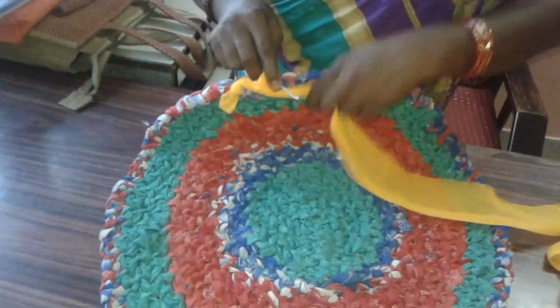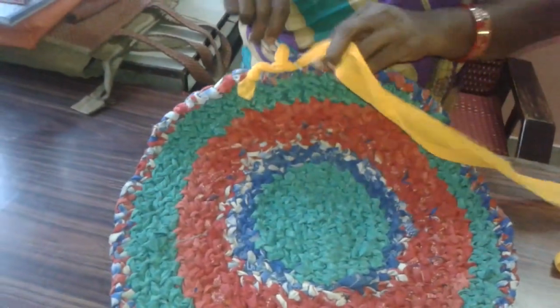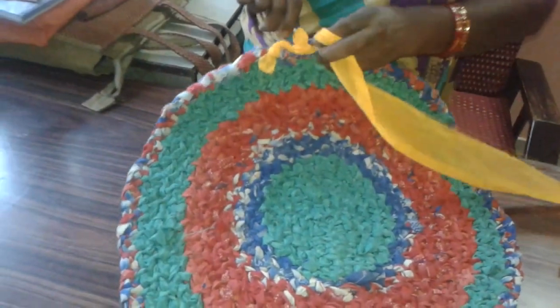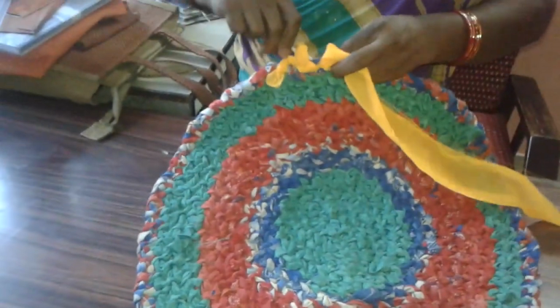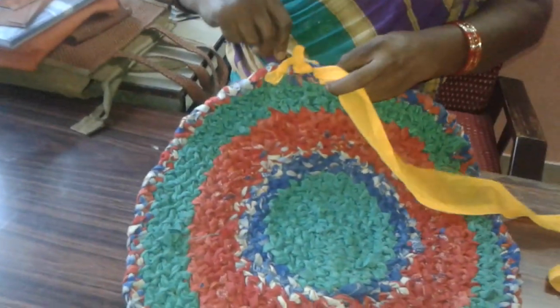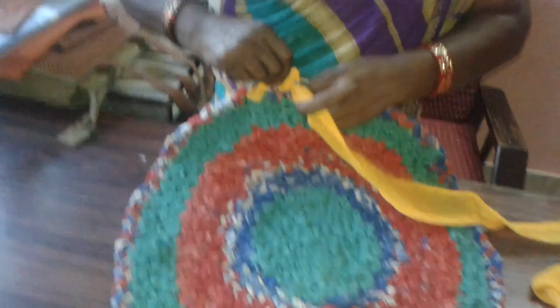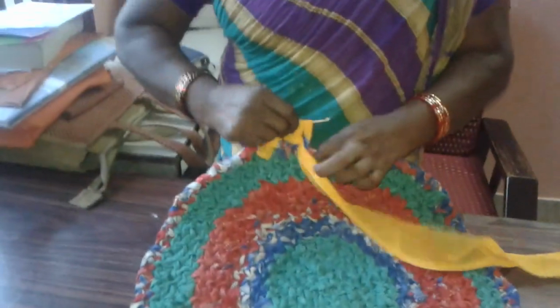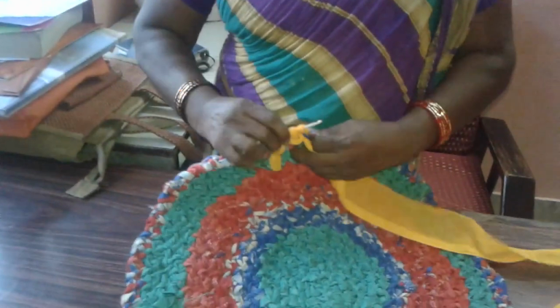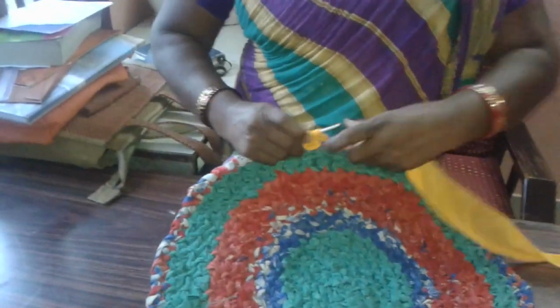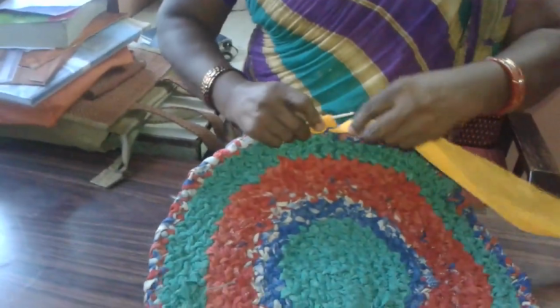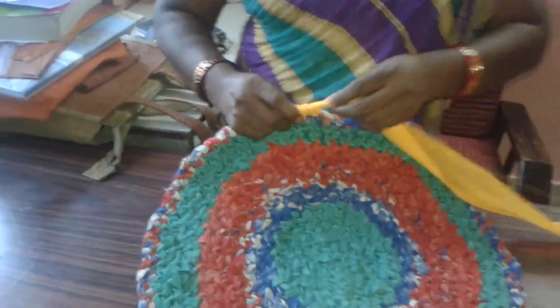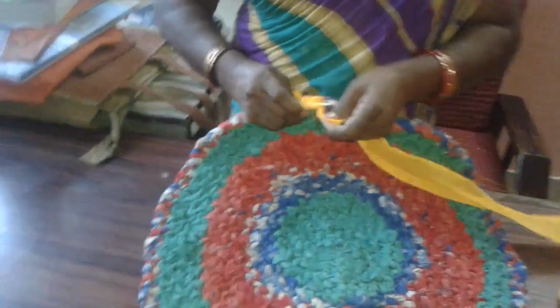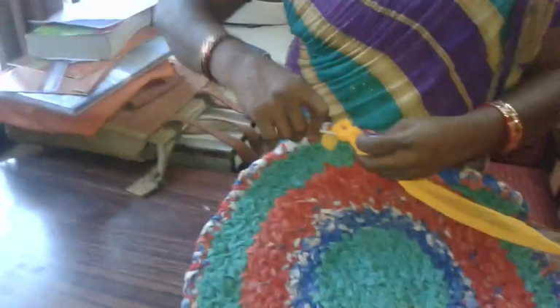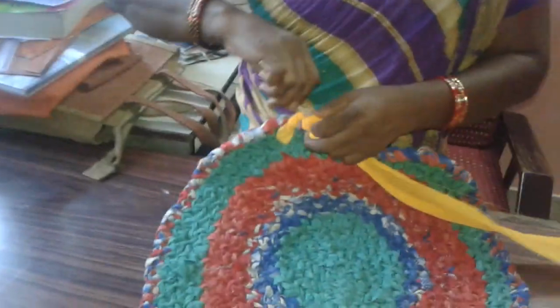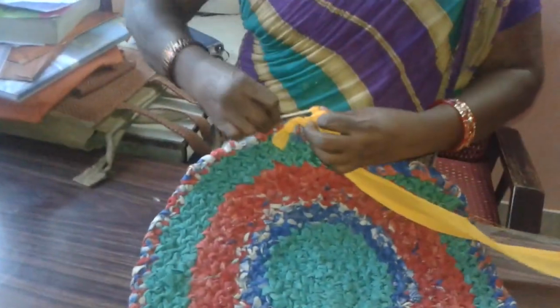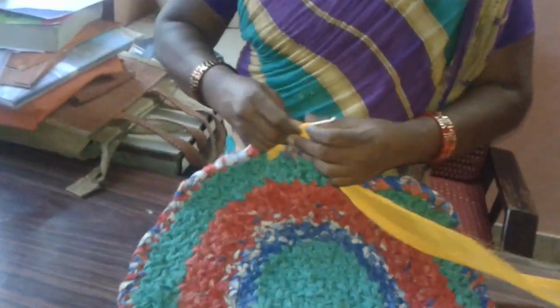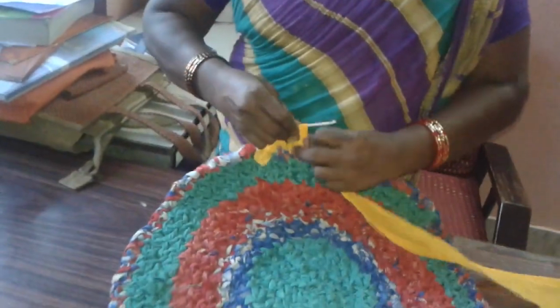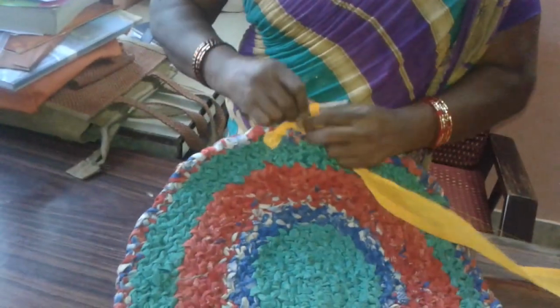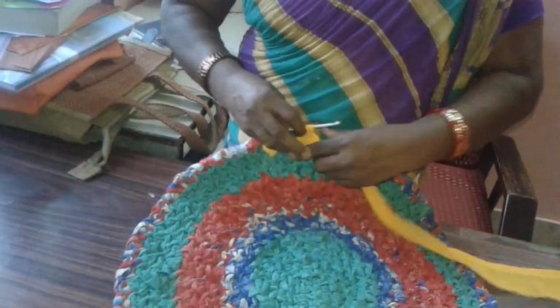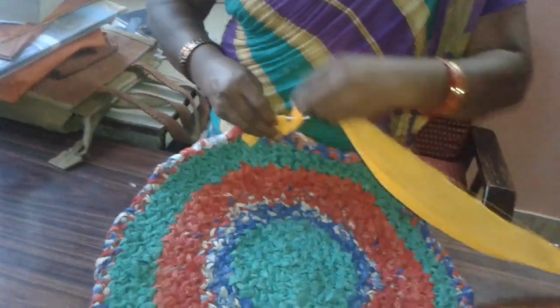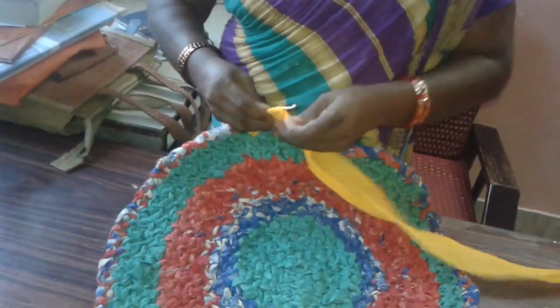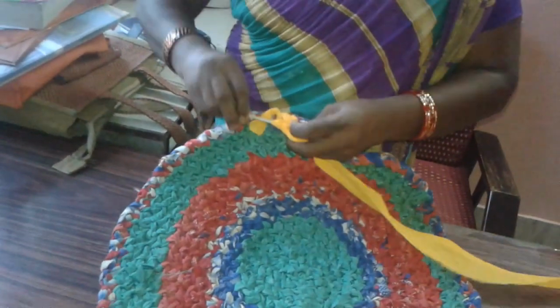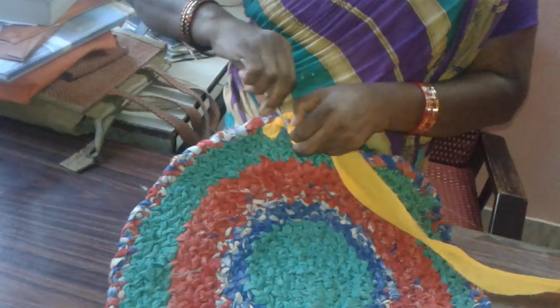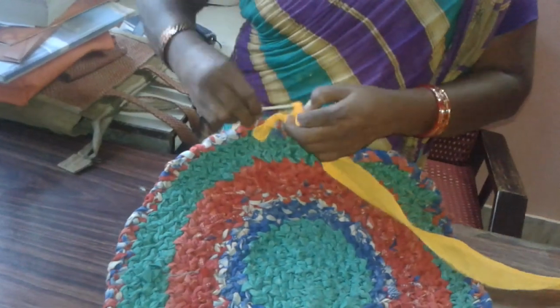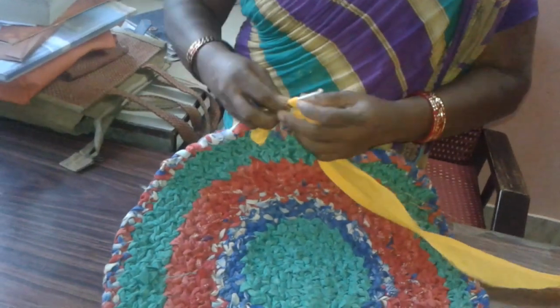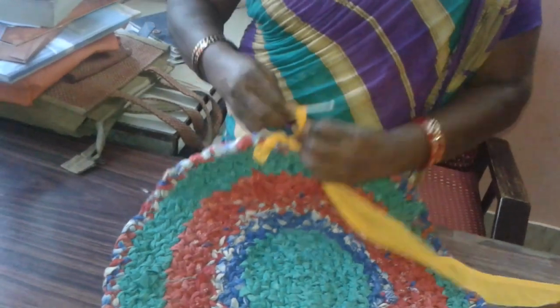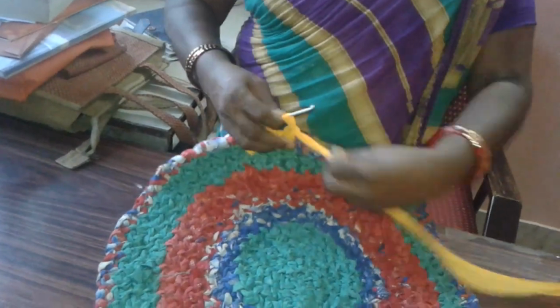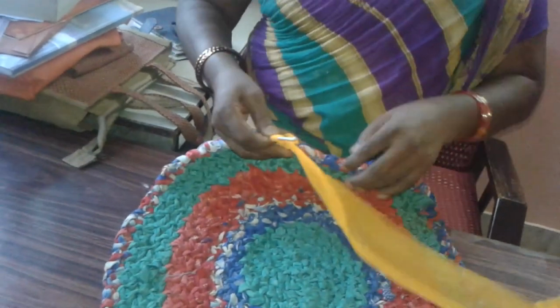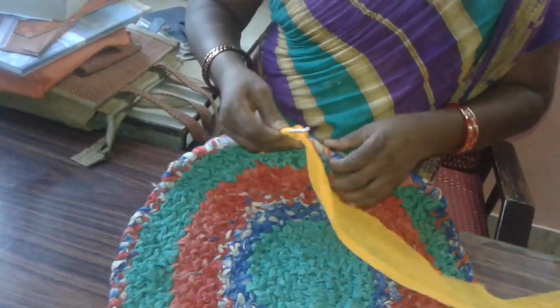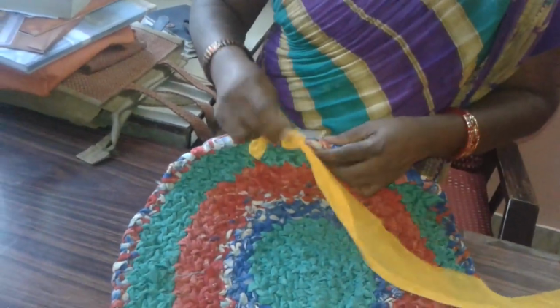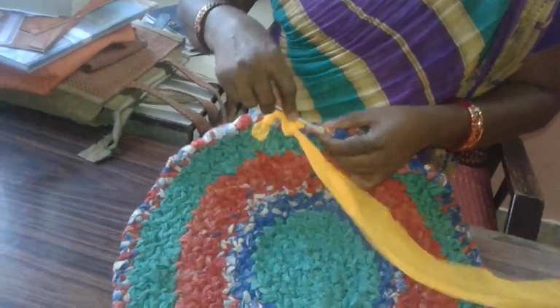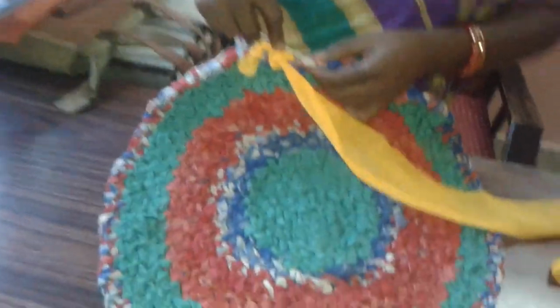If you are going to add another color to this mat, tie up one end and start spinning like this.